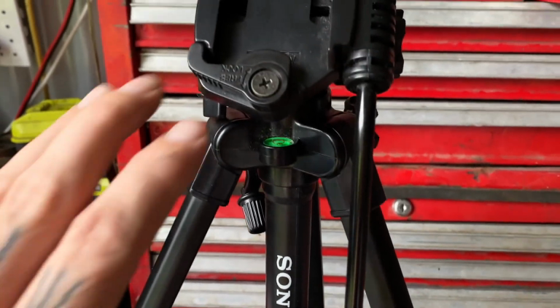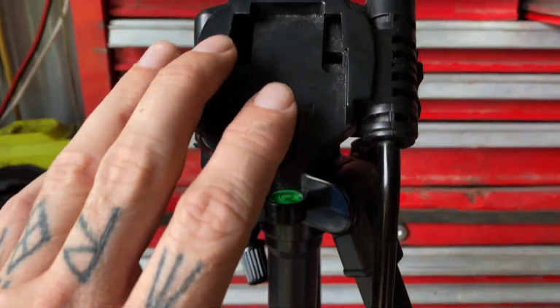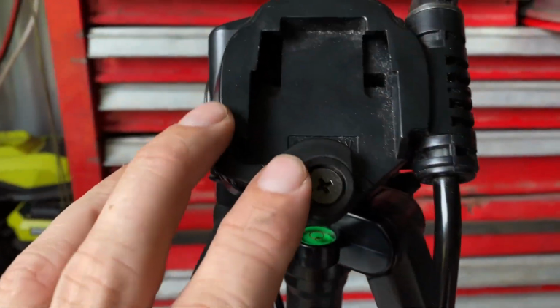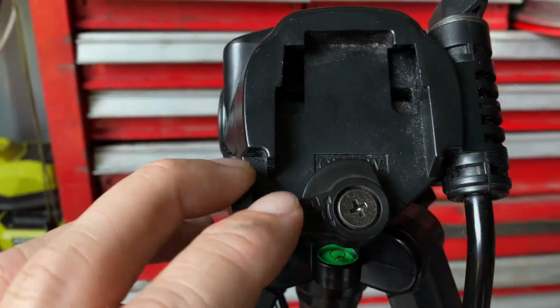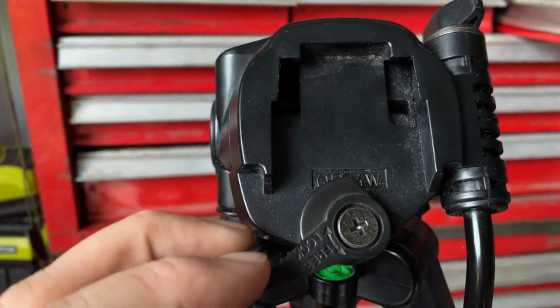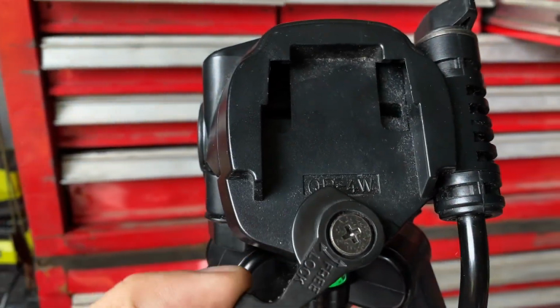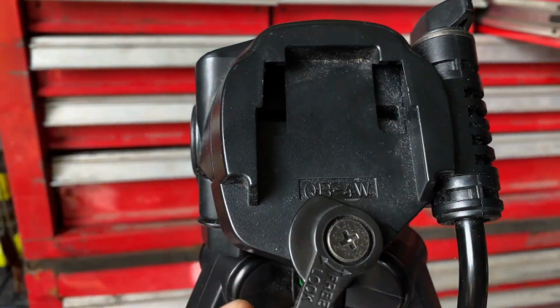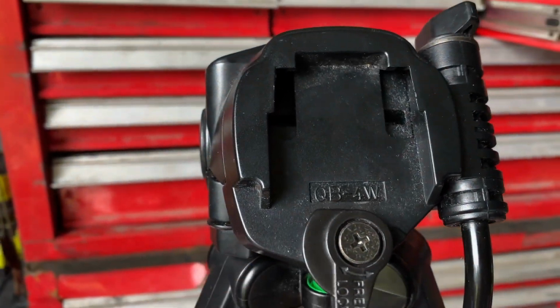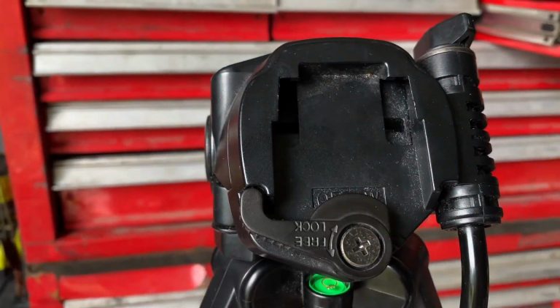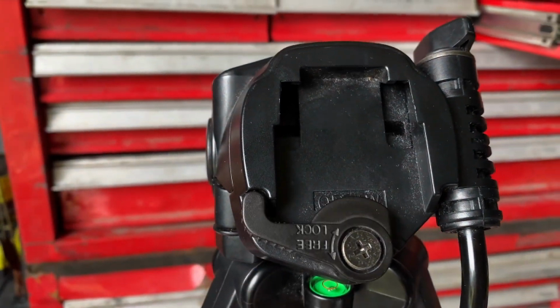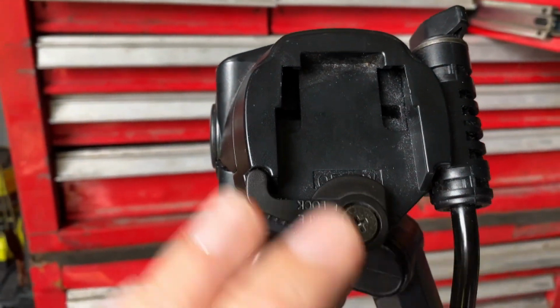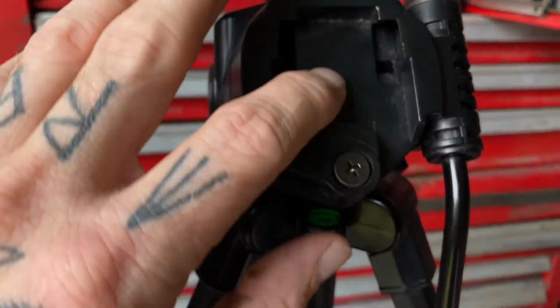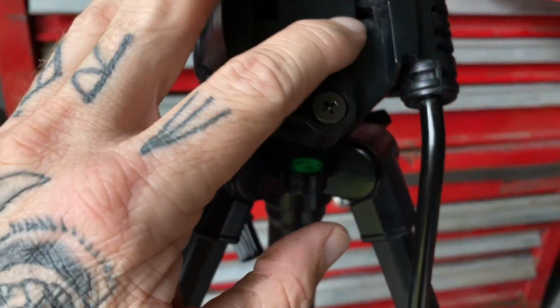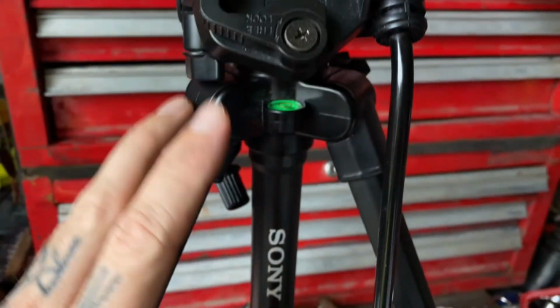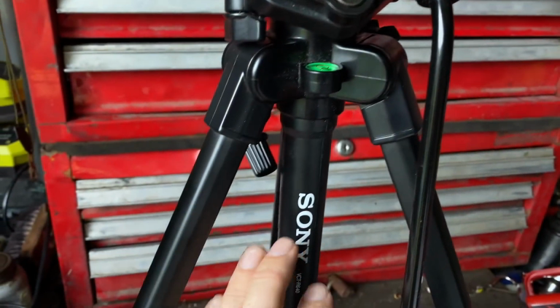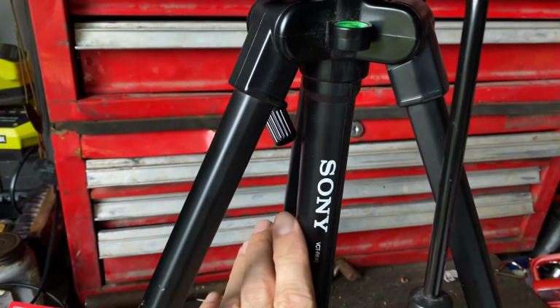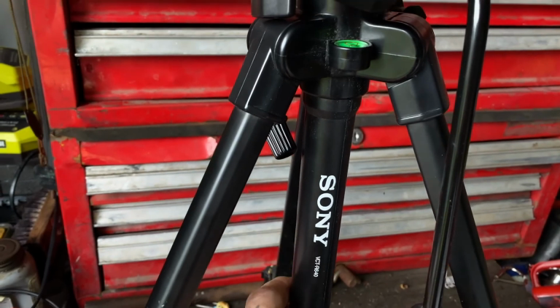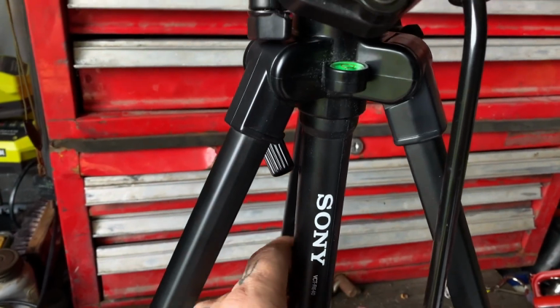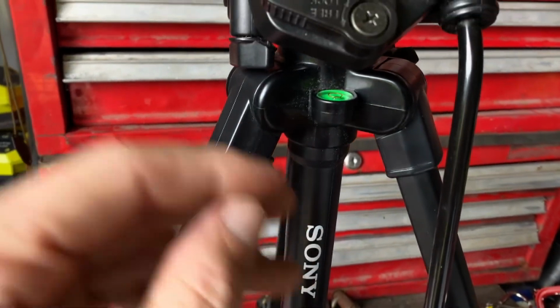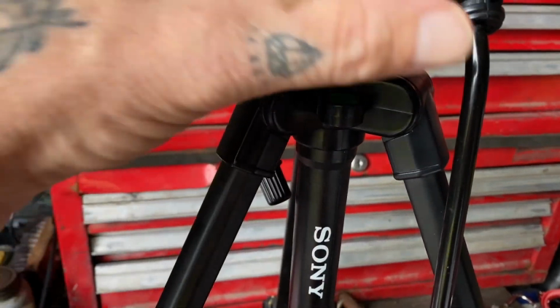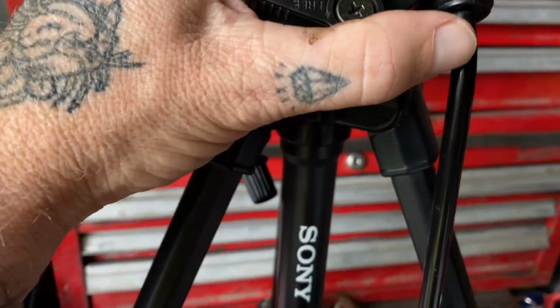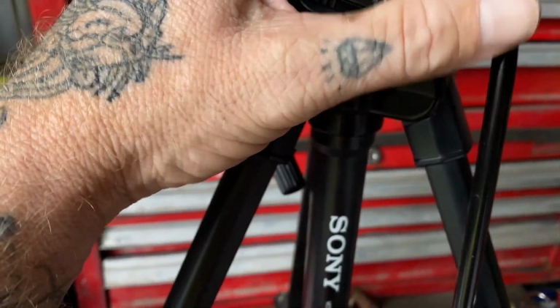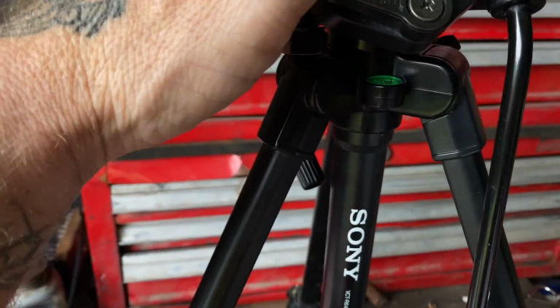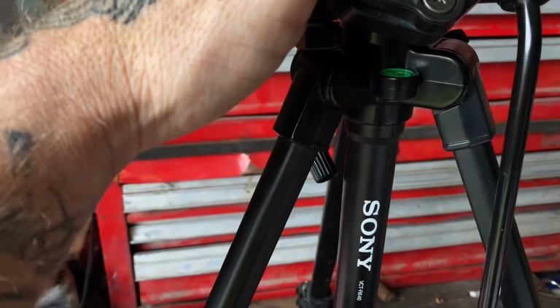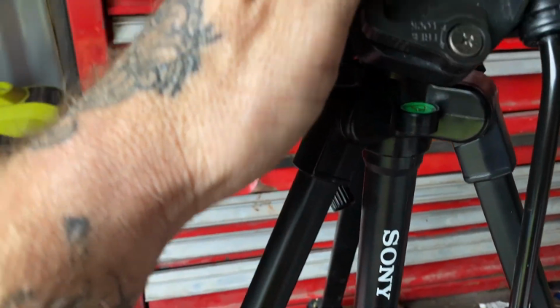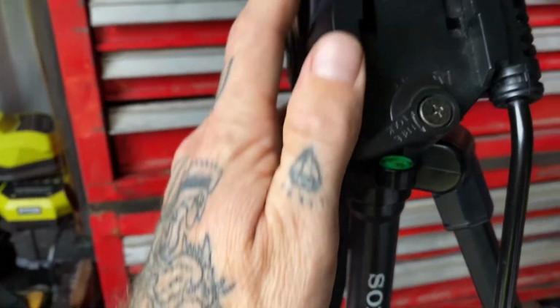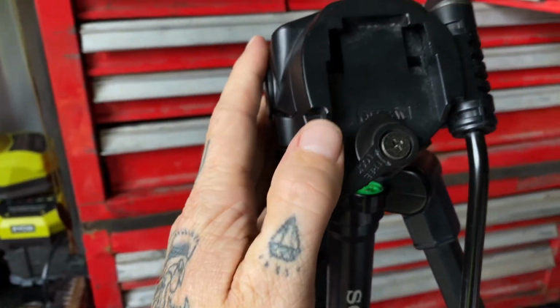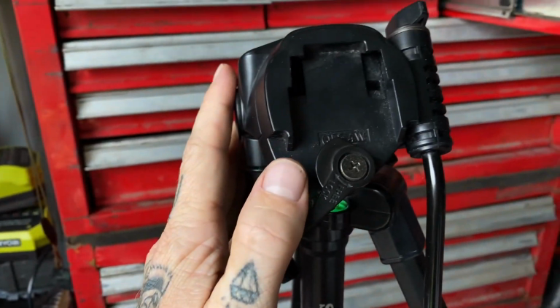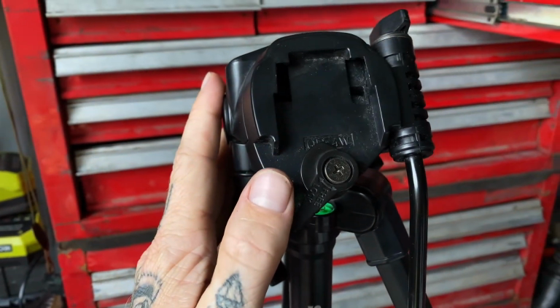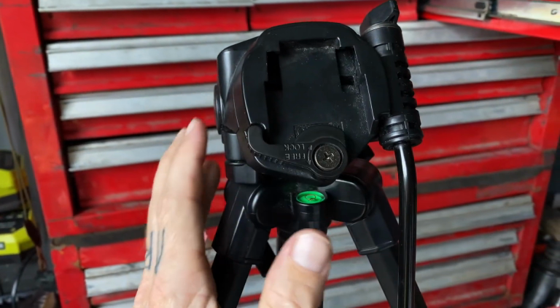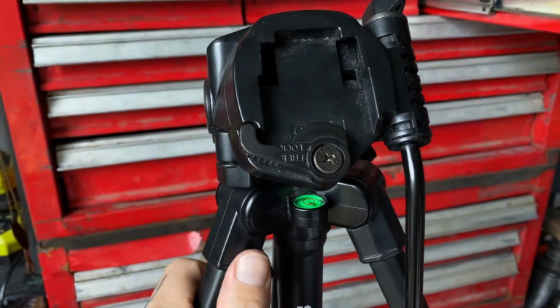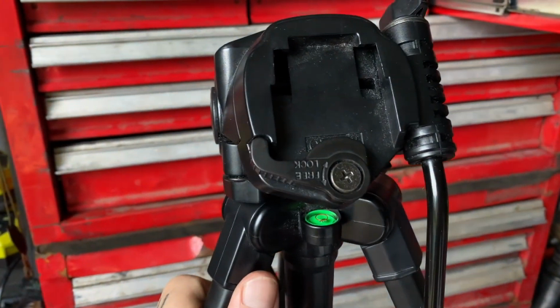So I picked this up for a bargain a couple of weeks ago — it's an older Sony tripod but it's in excellent condition. I picked it up for half of the retail price.